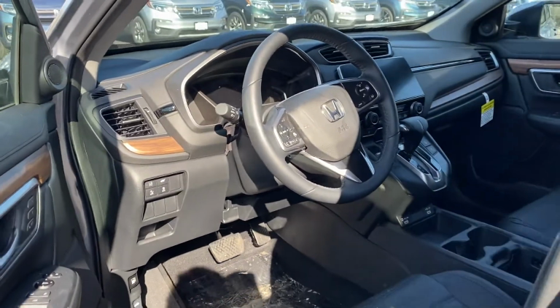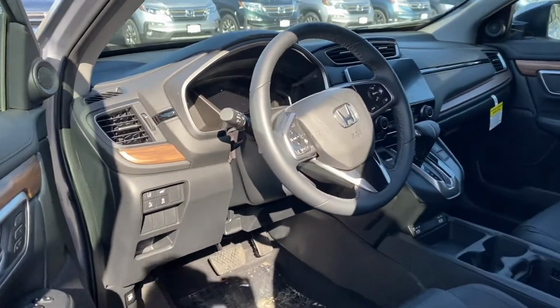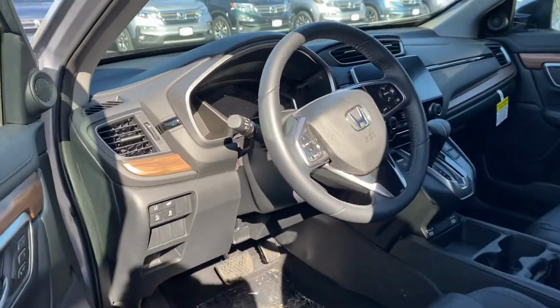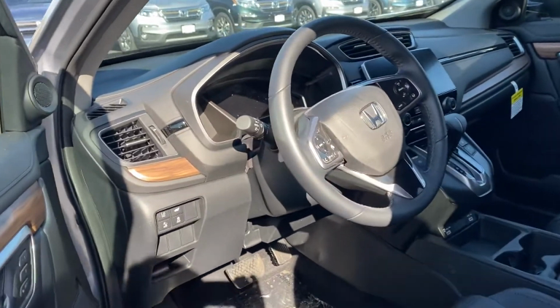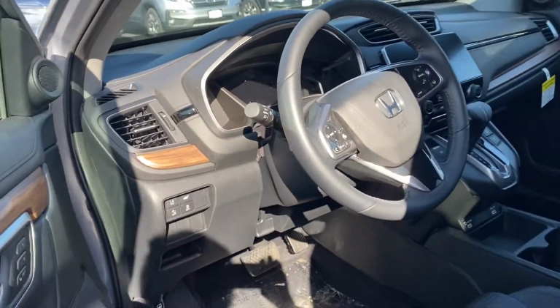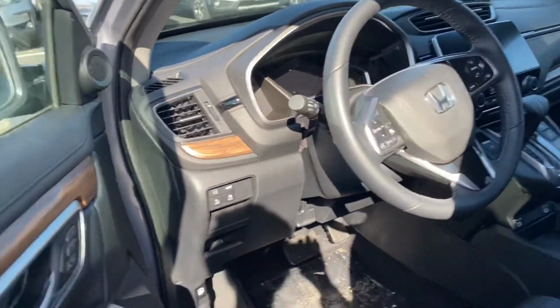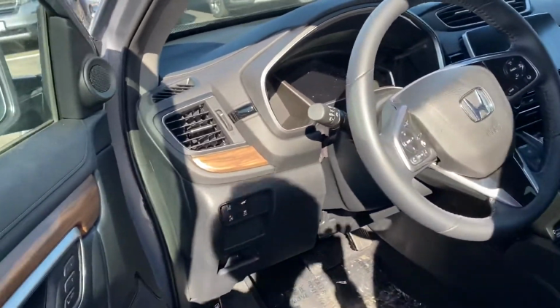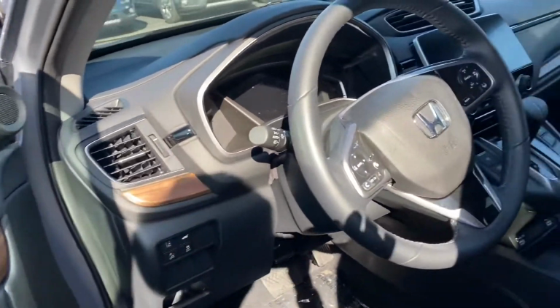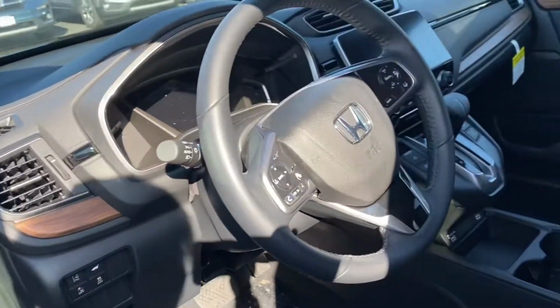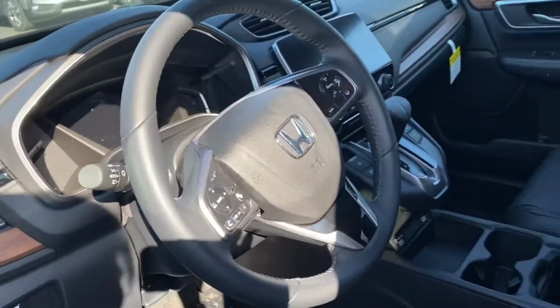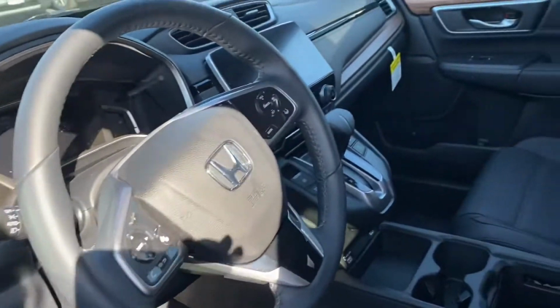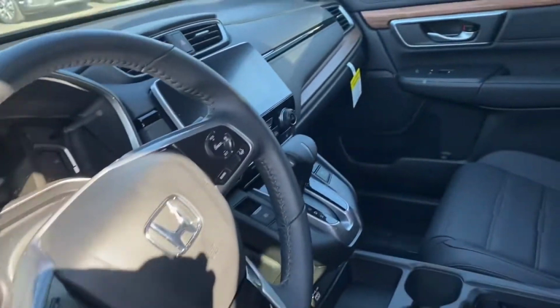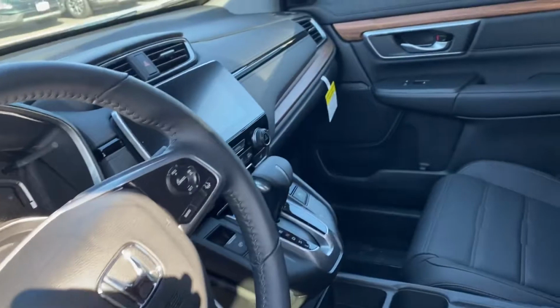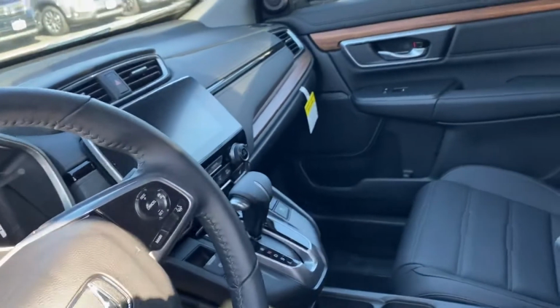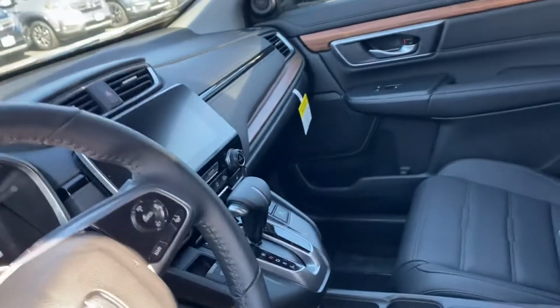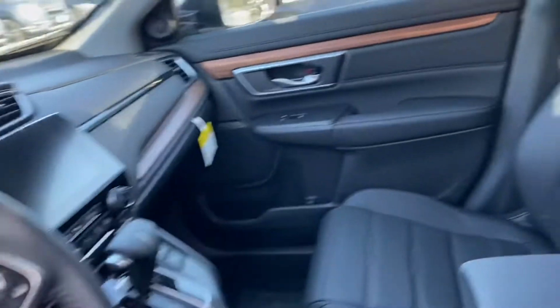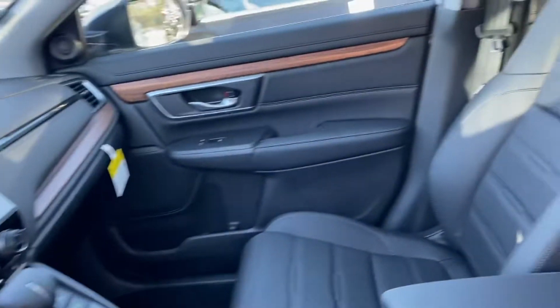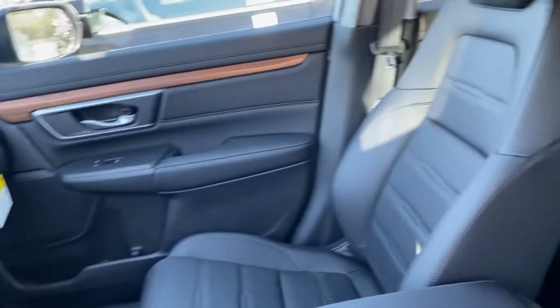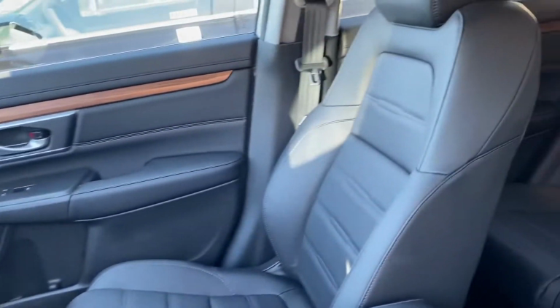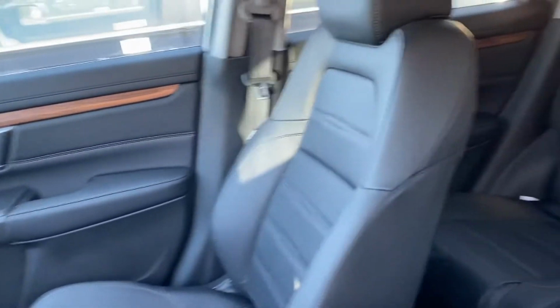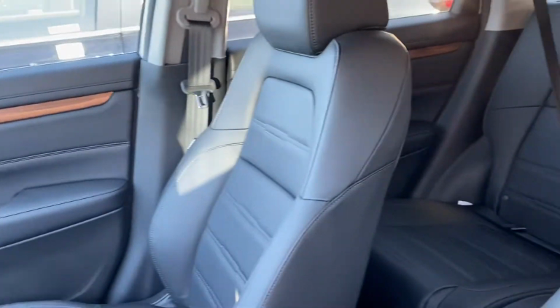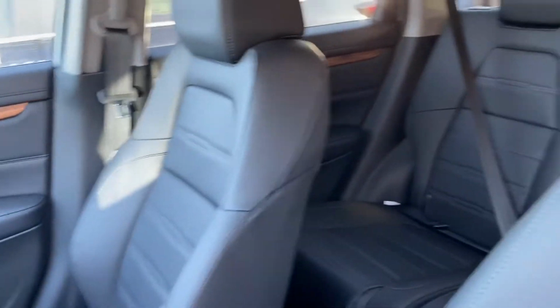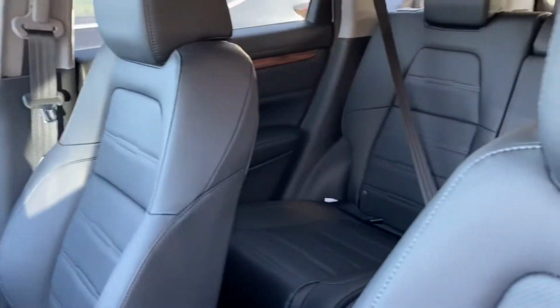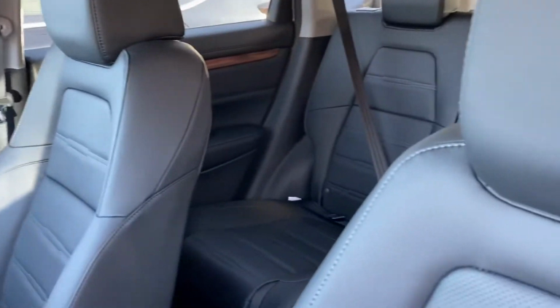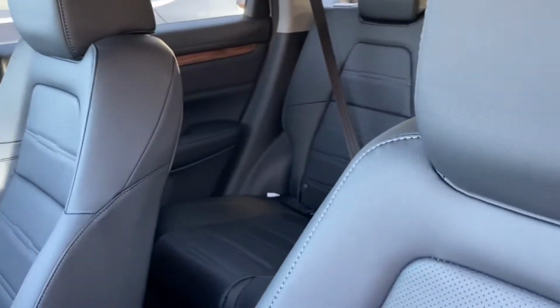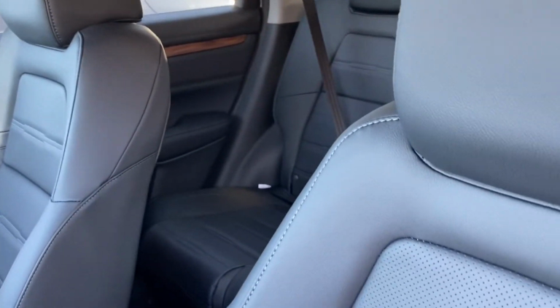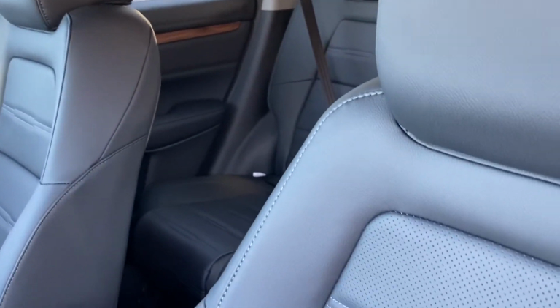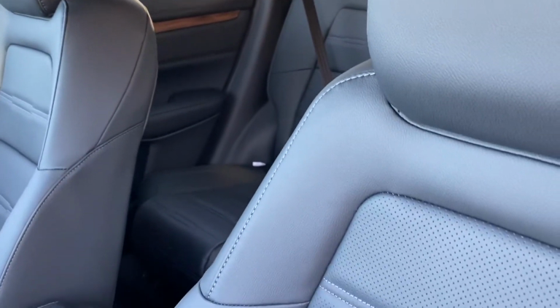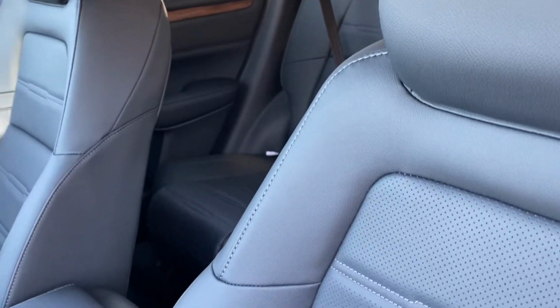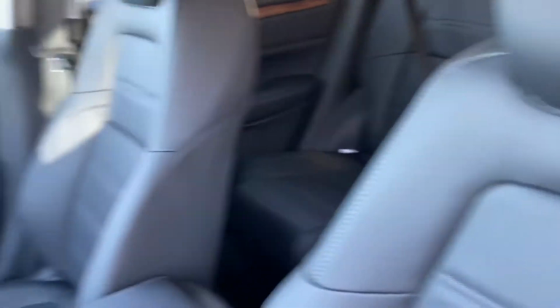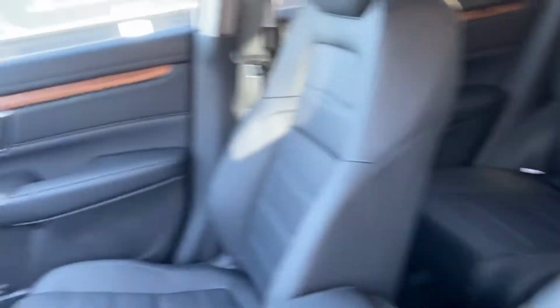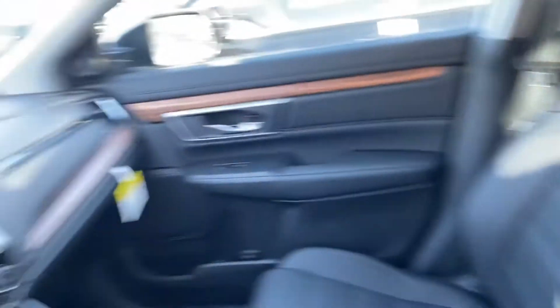Good afternoon, it's Debbie from Outer Fair Honda. How are you? This is the inside of a Luna Silver with black interior CR-V EXL.